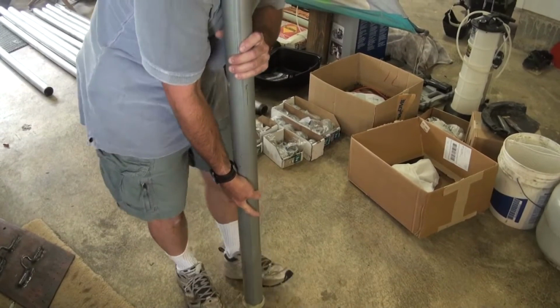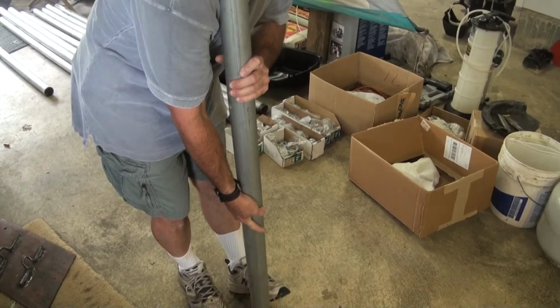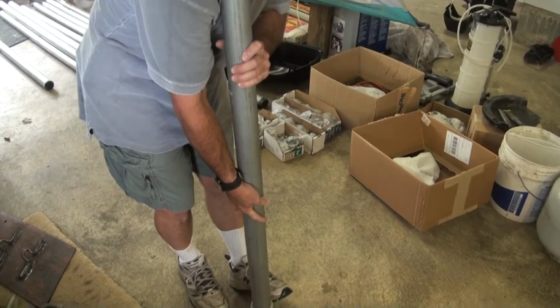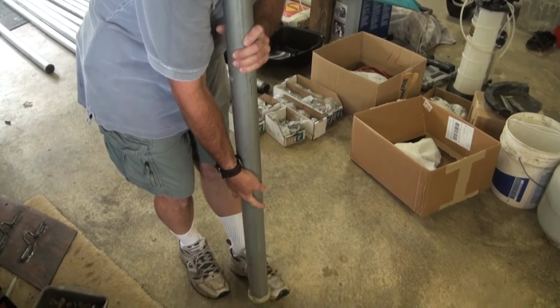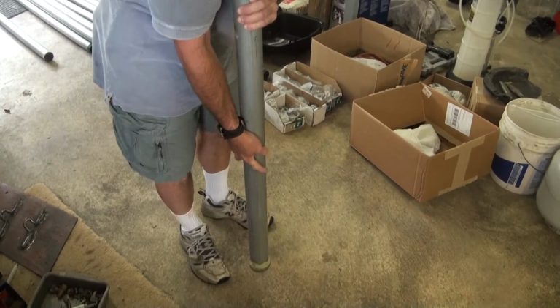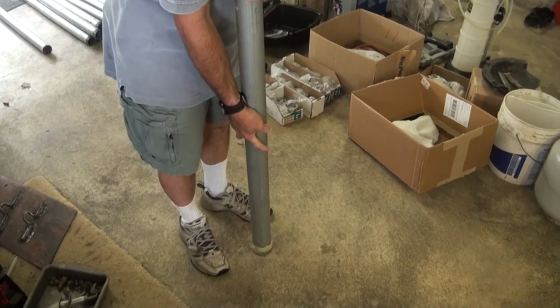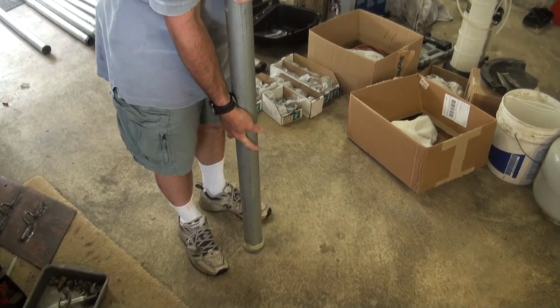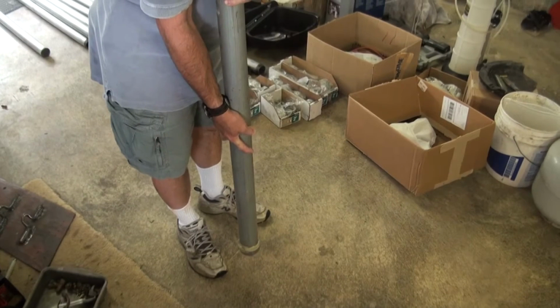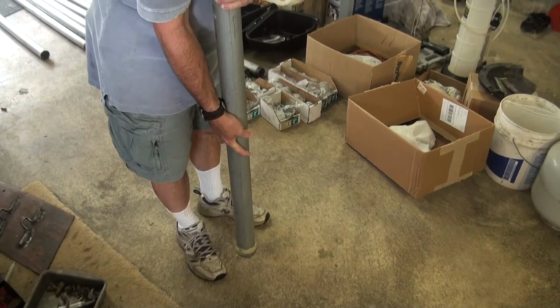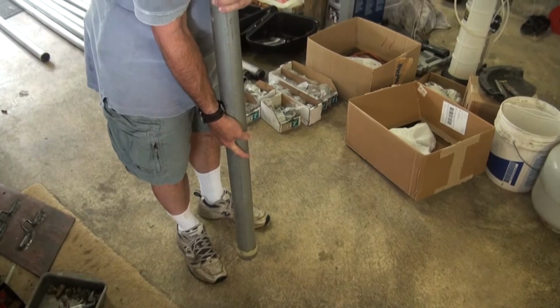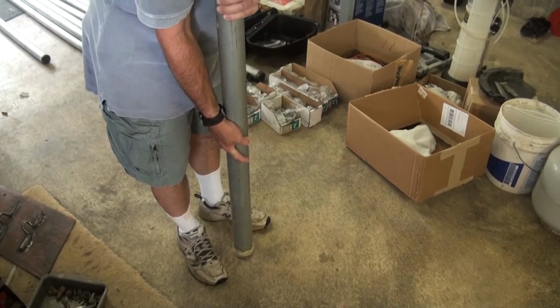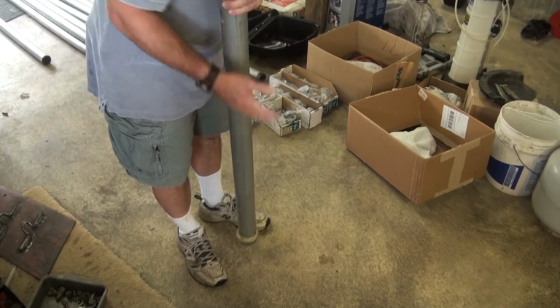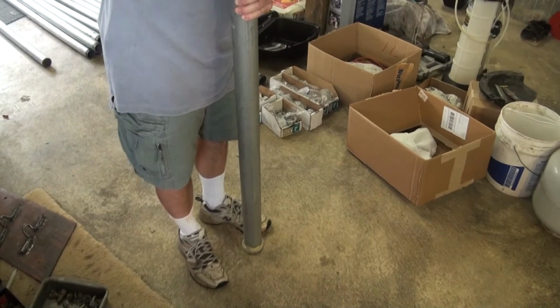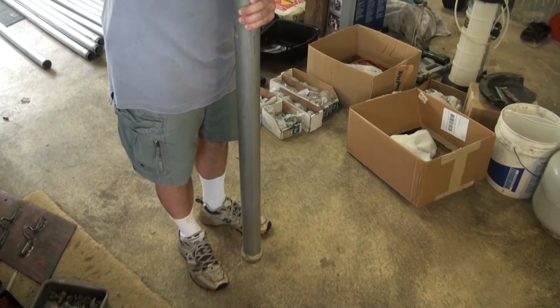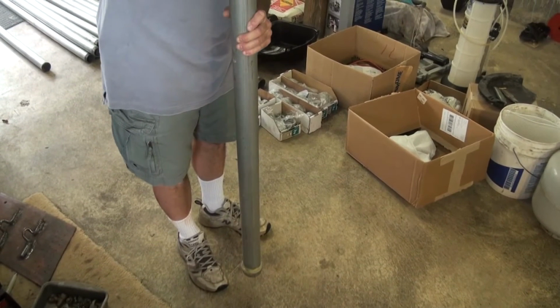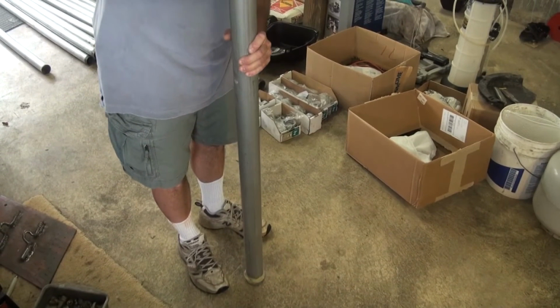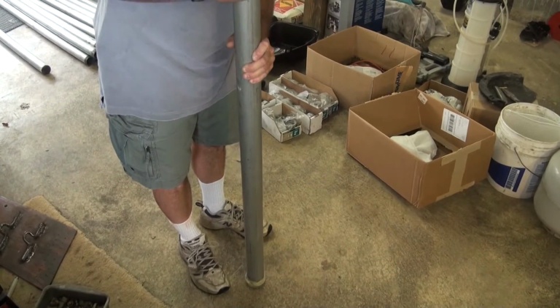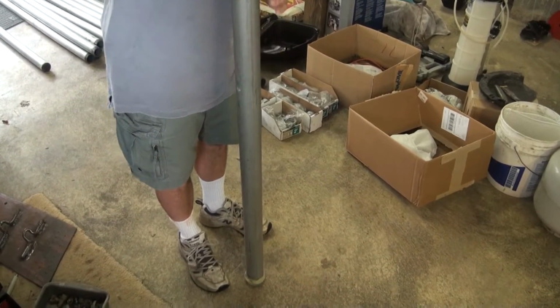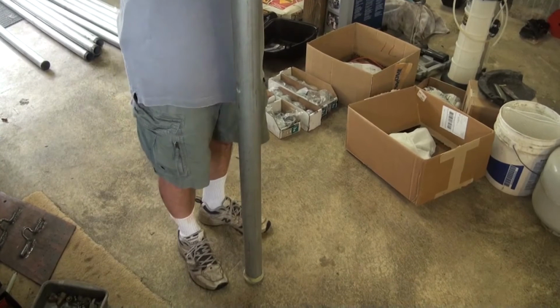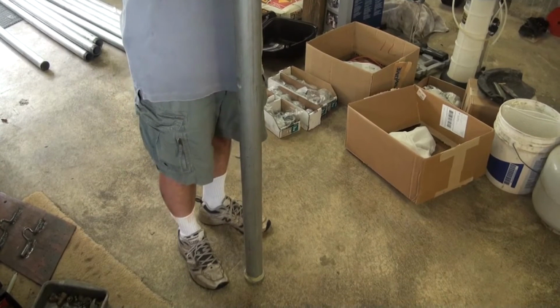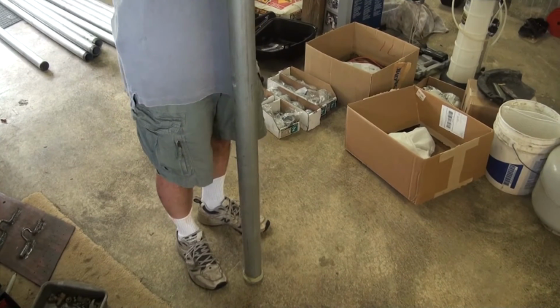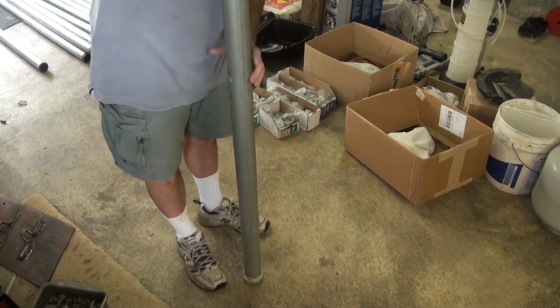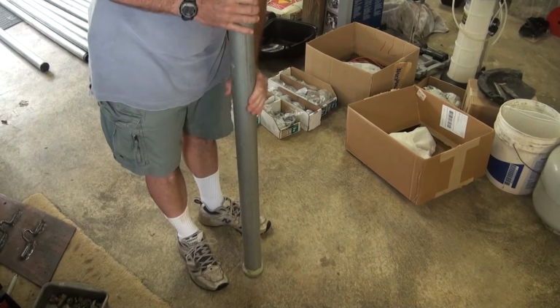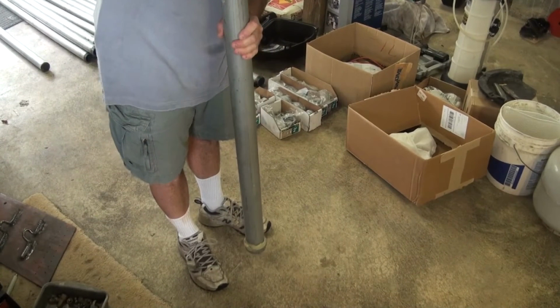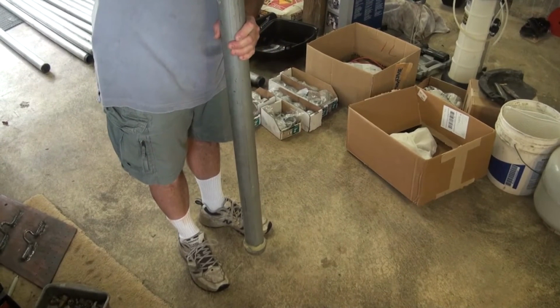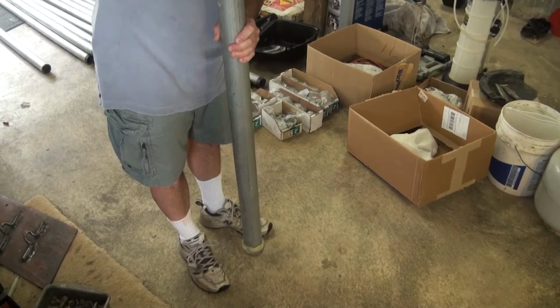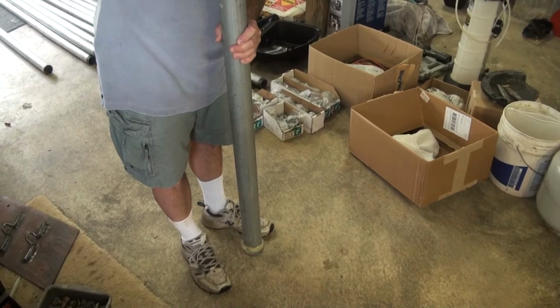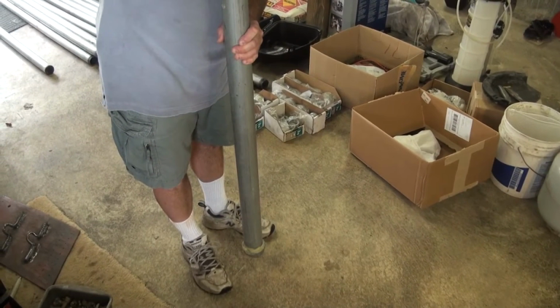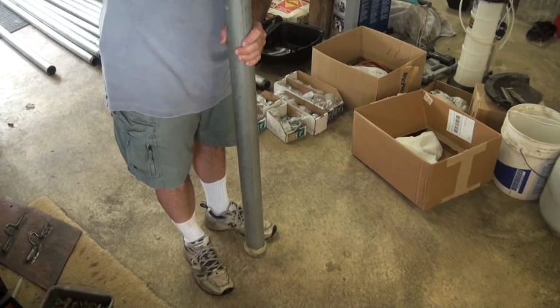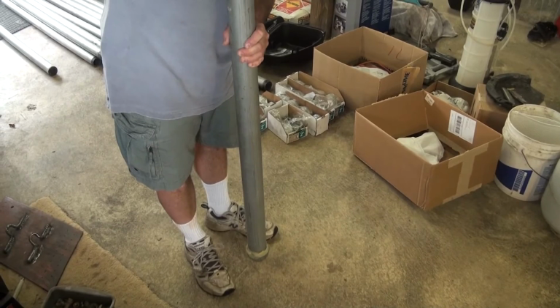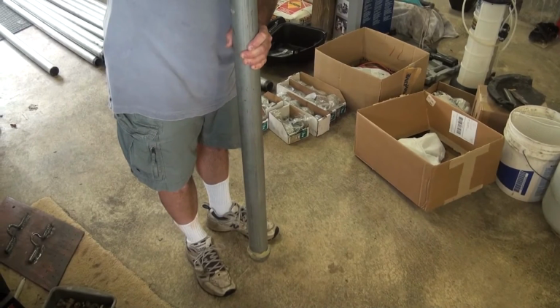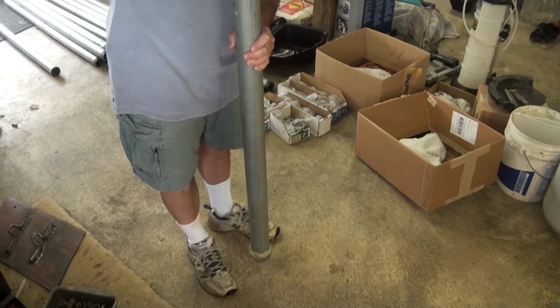By putting that little flange on it, that should keep it from coming up out of the concrete. And then the concrete itself will be pretty weighty. So that gives a little lip so that it's not smooth and pulls straight up out of the concrete.